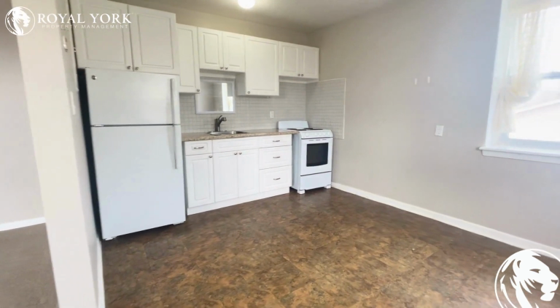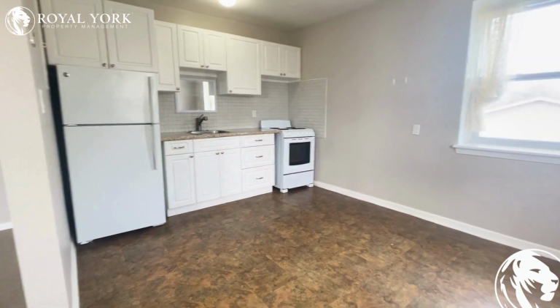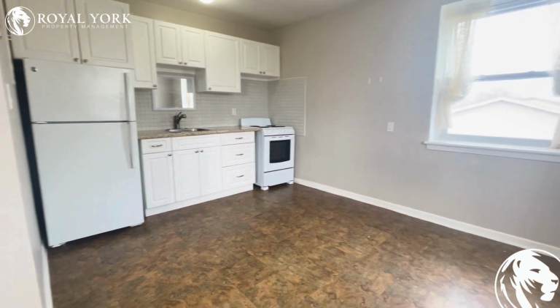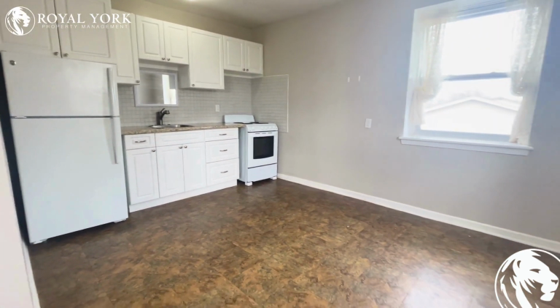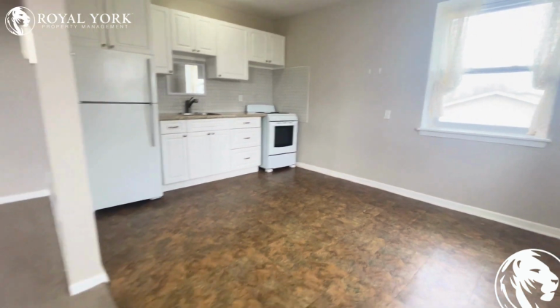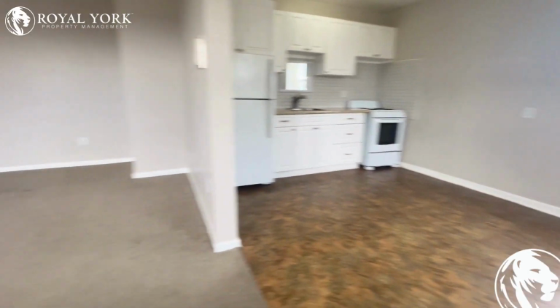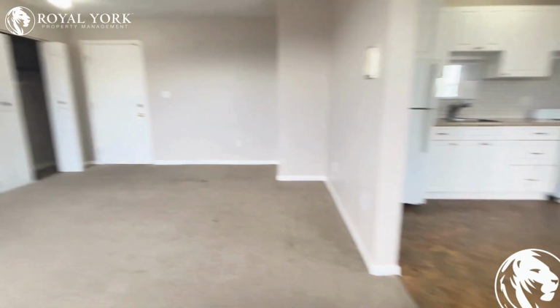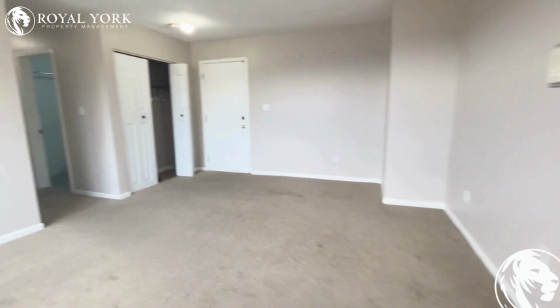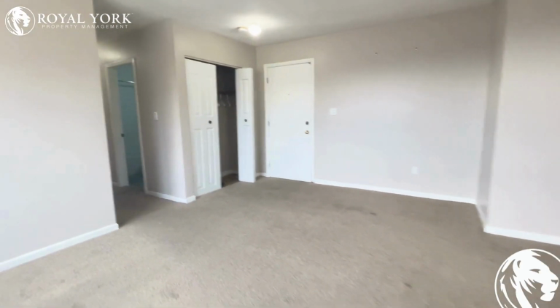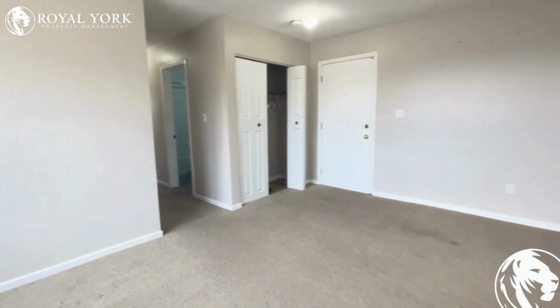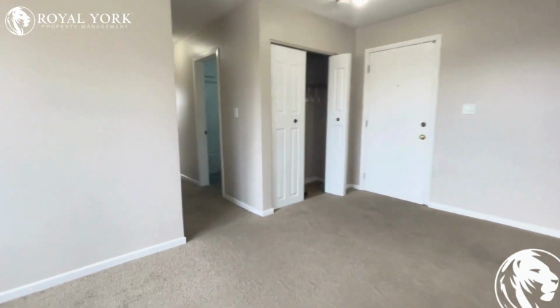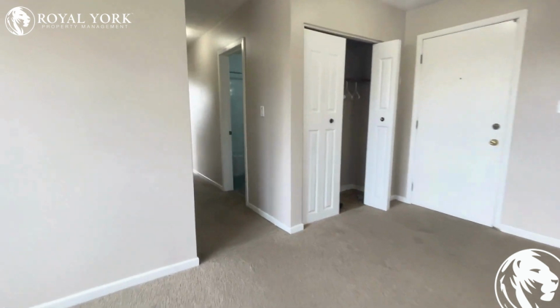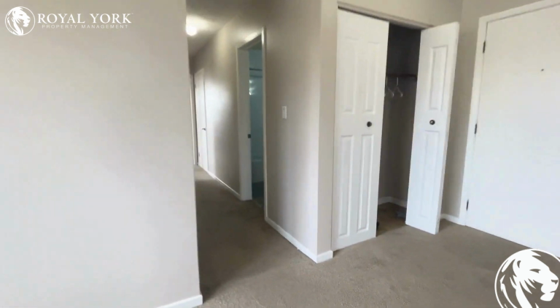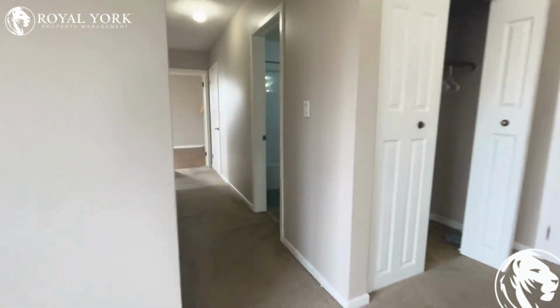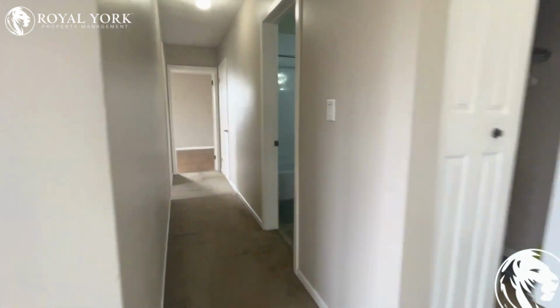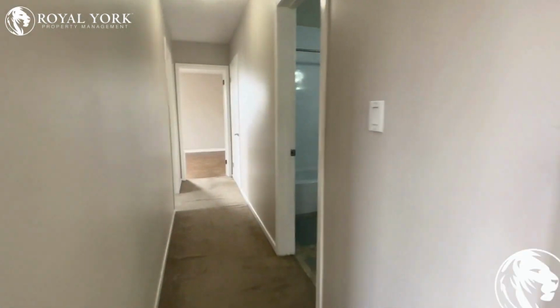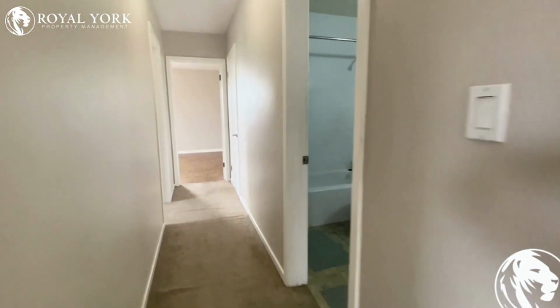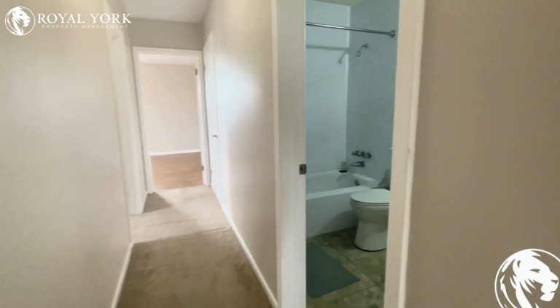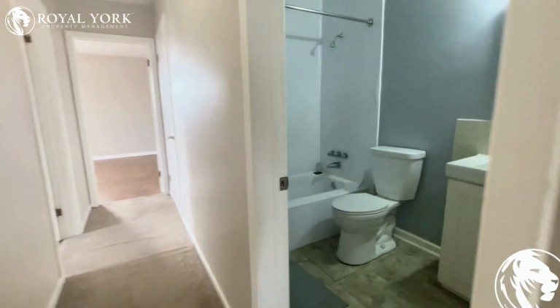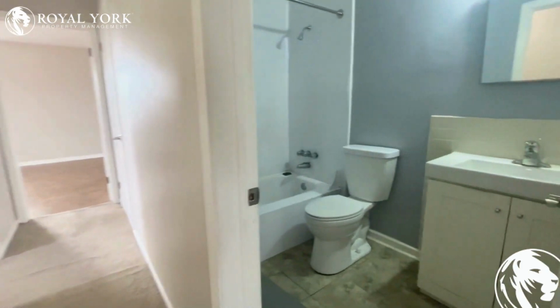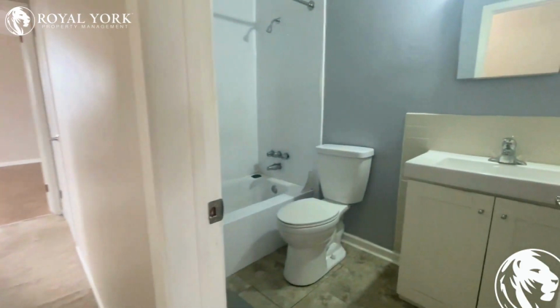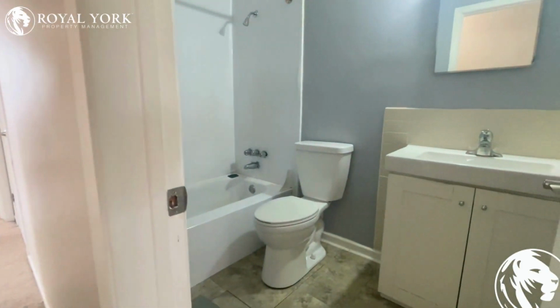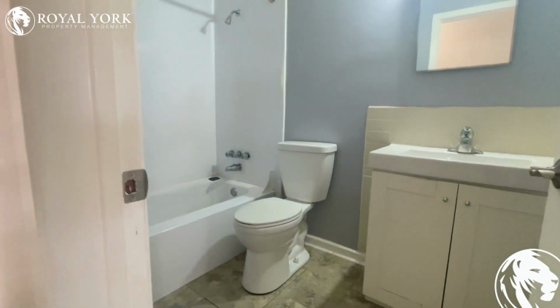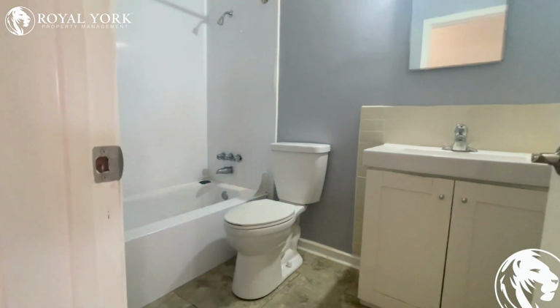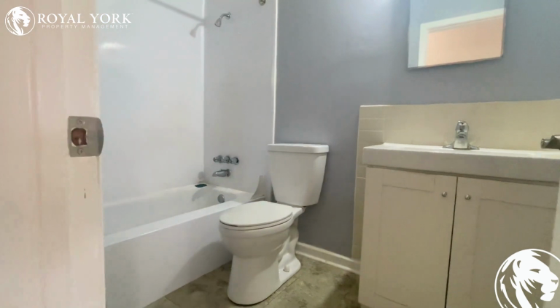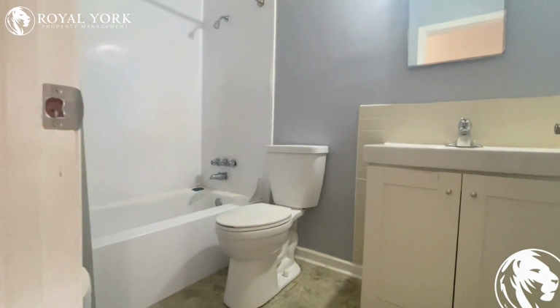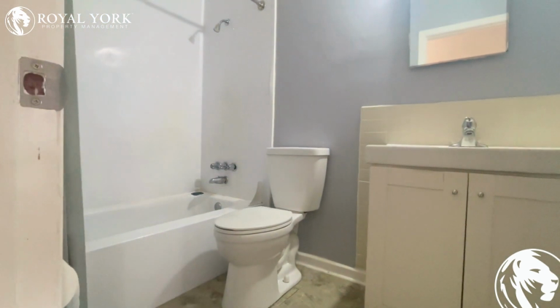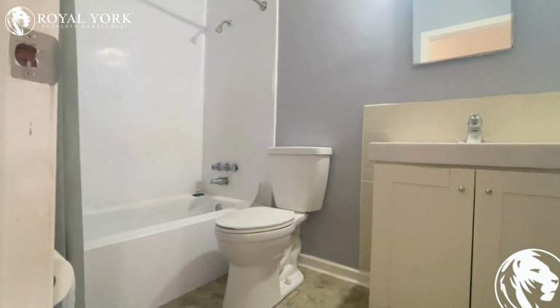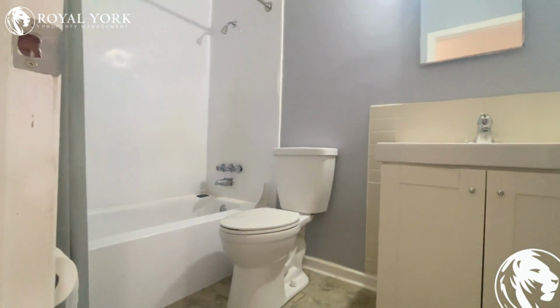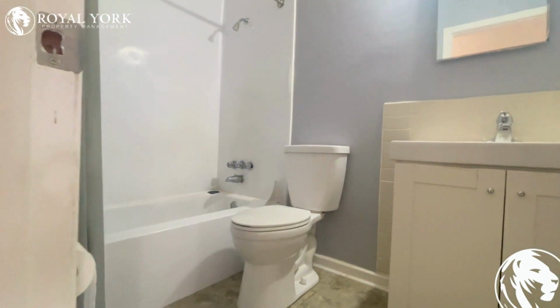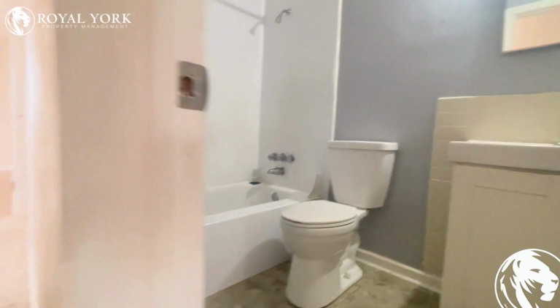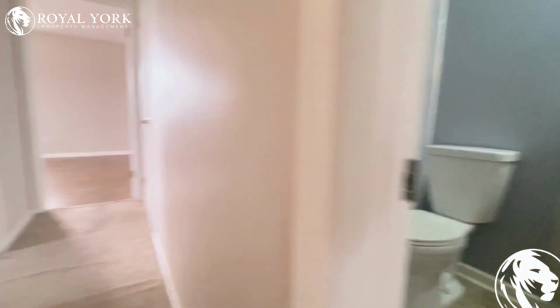Available now. Lots of windows for natural light. The bathroom comes with a full three-piece bathtub and shower.